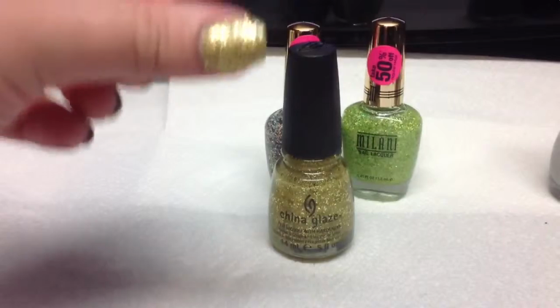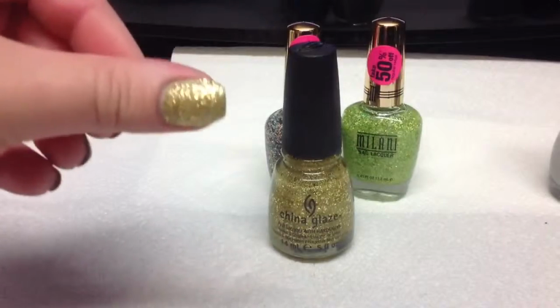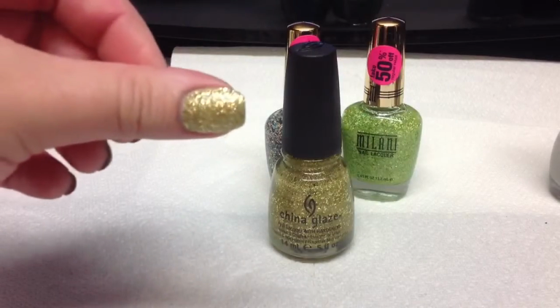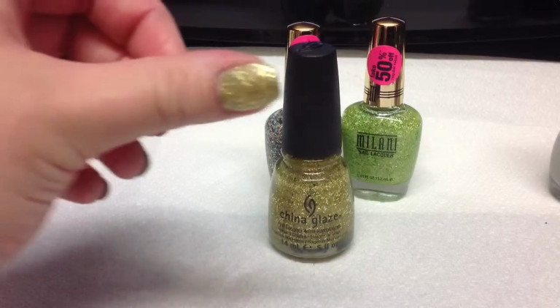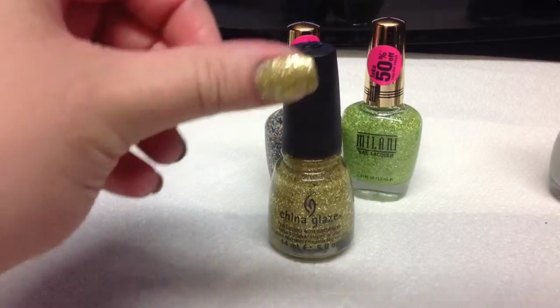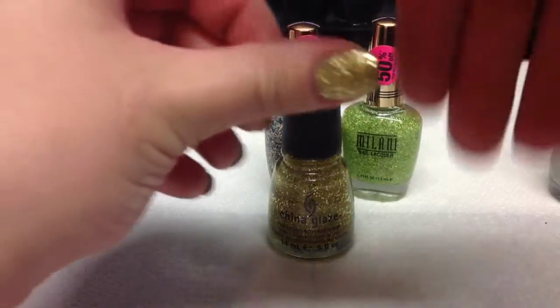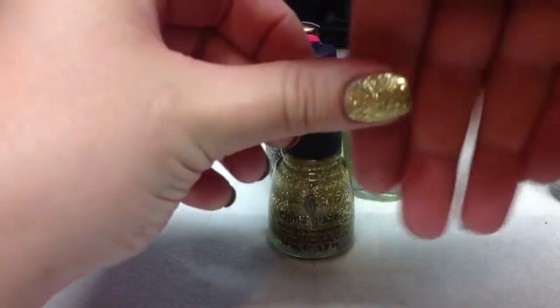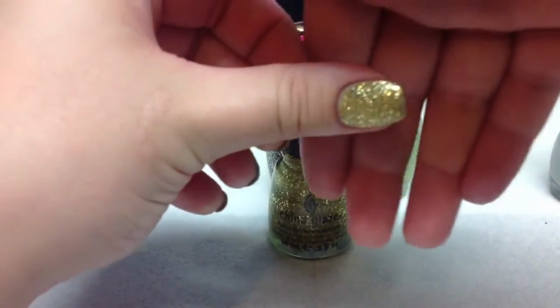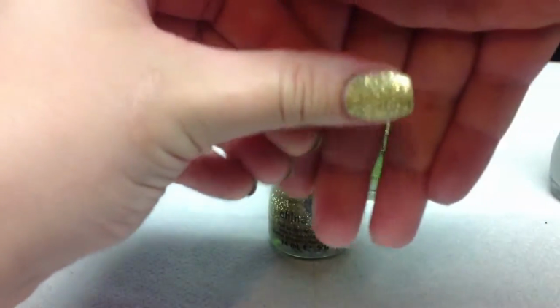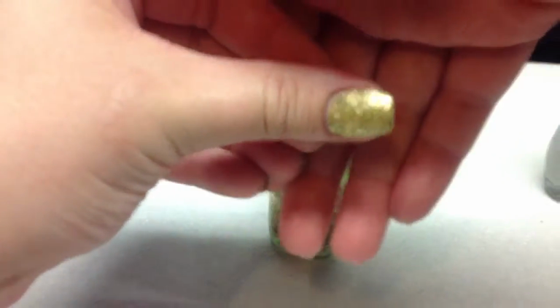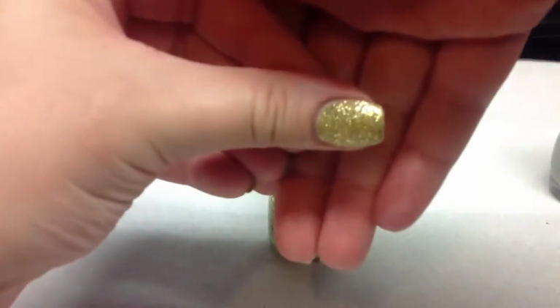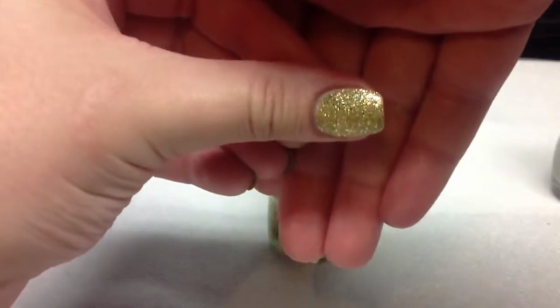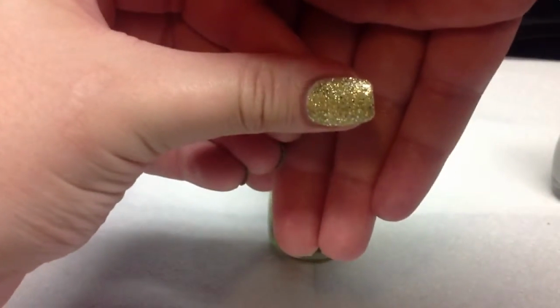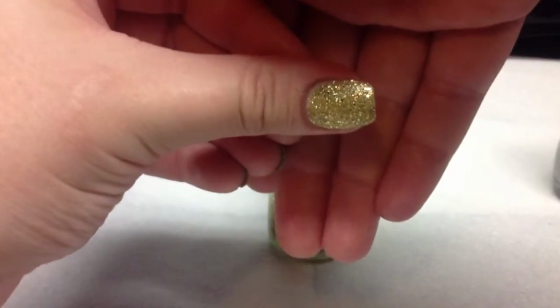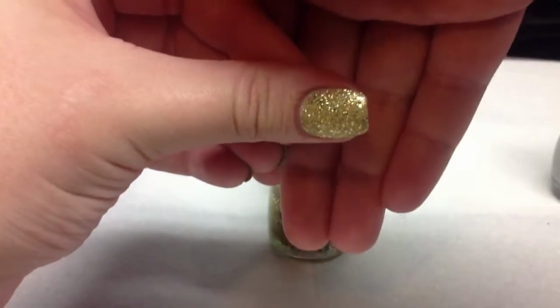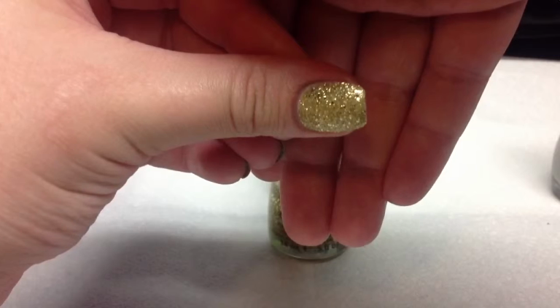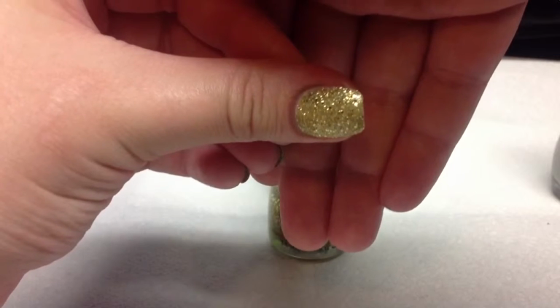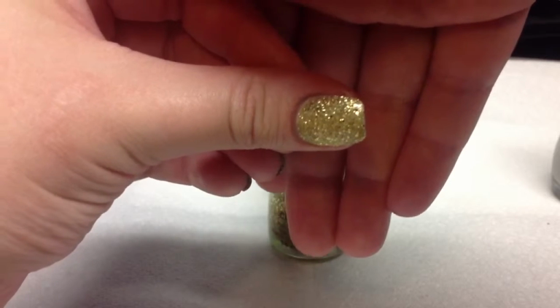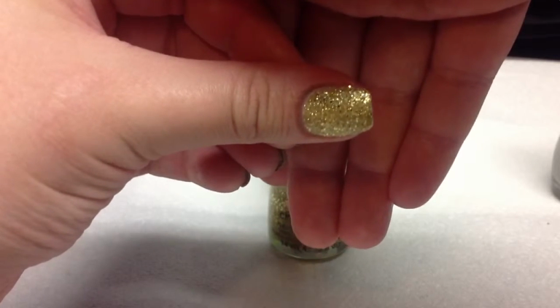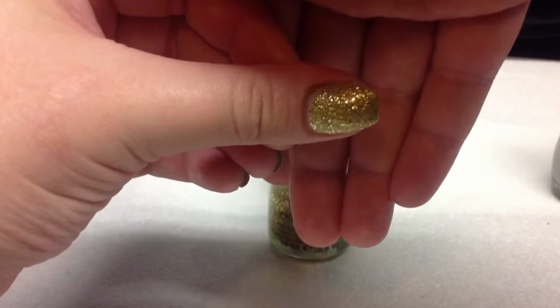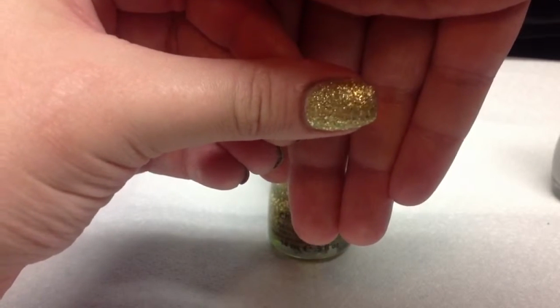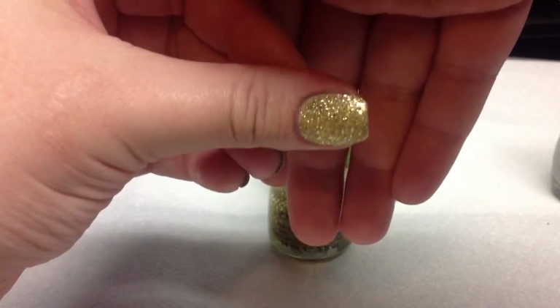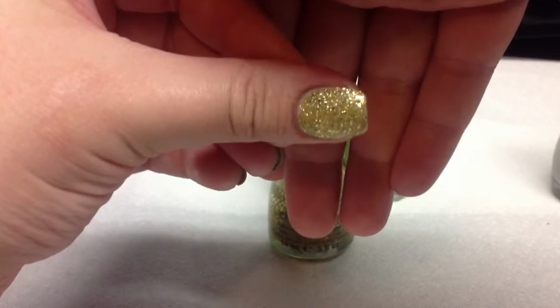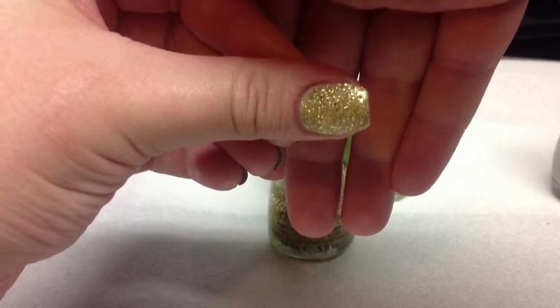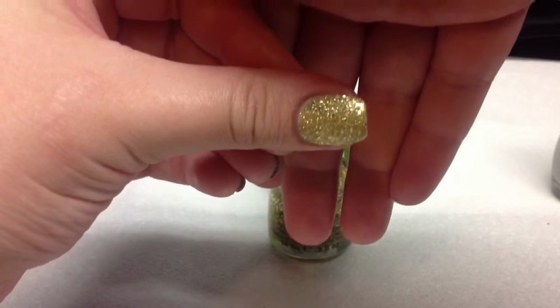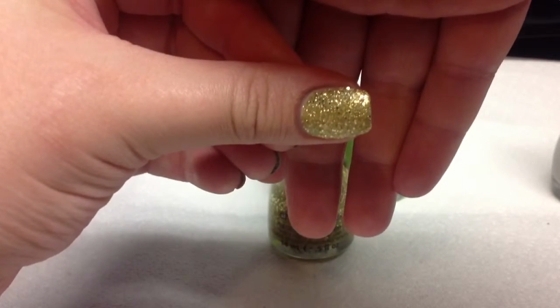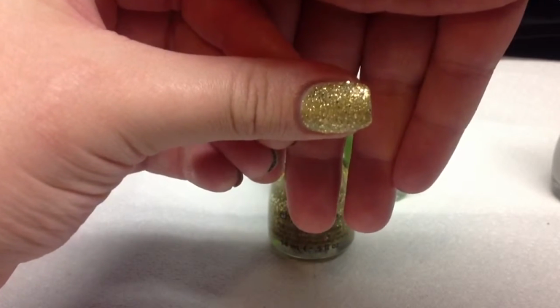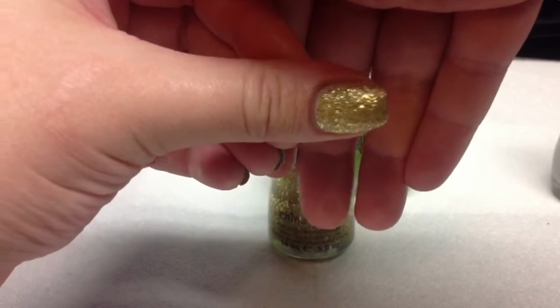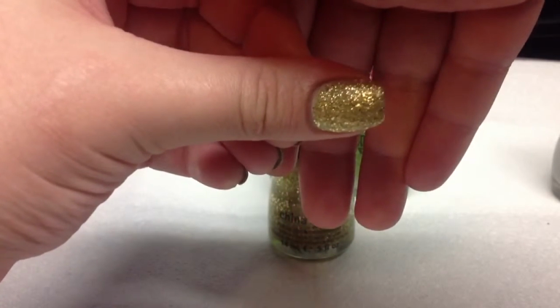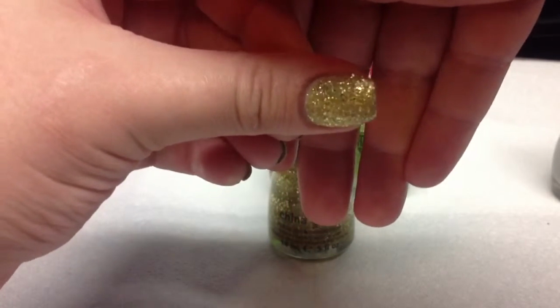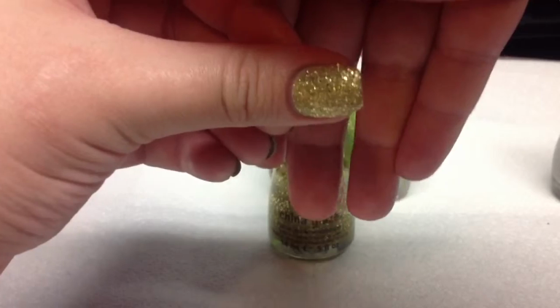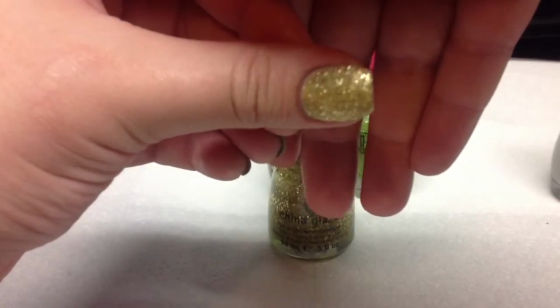But anyway, this is what that looks like. Super, super pretty. And that's two coats as well.